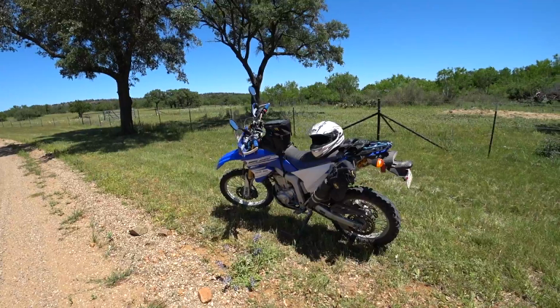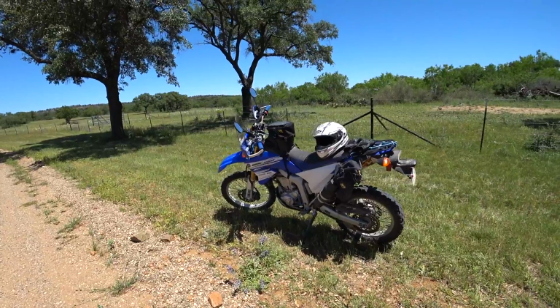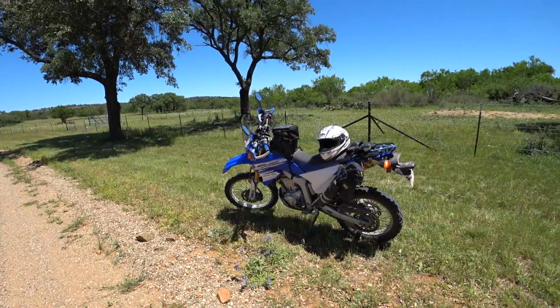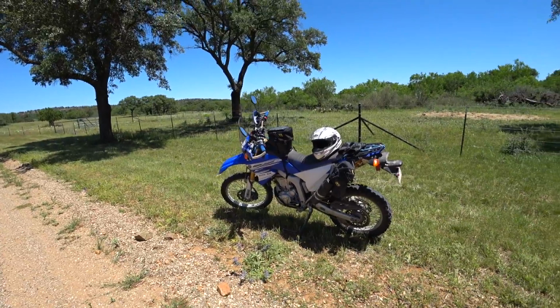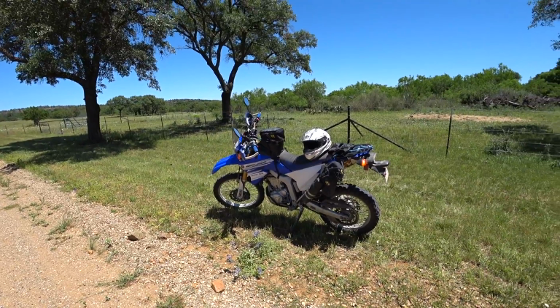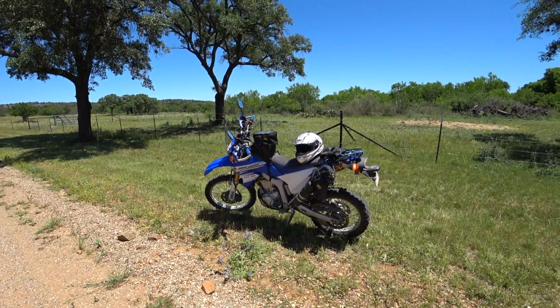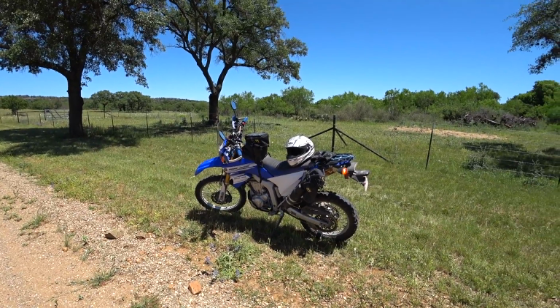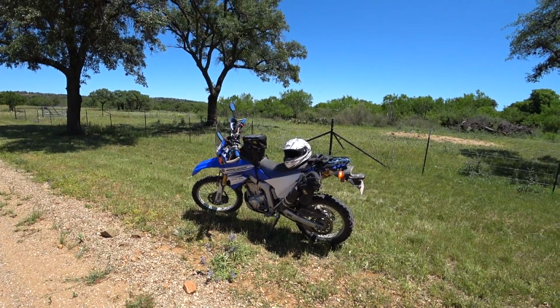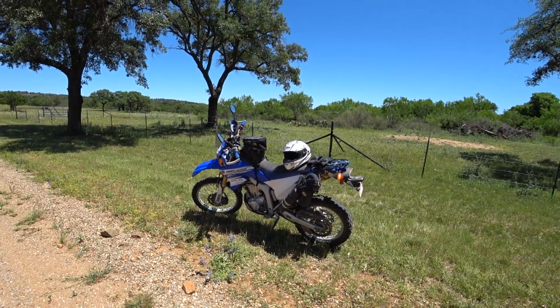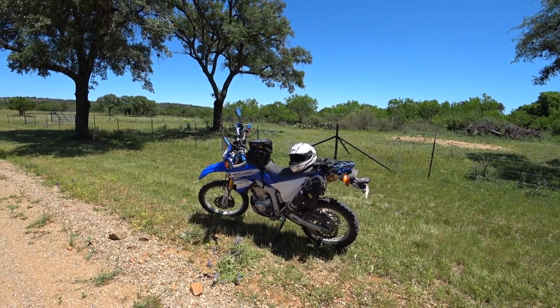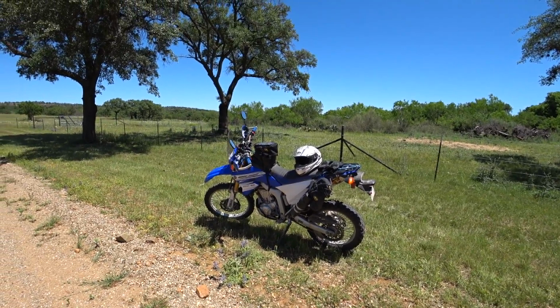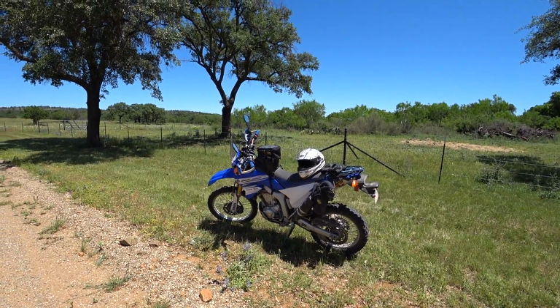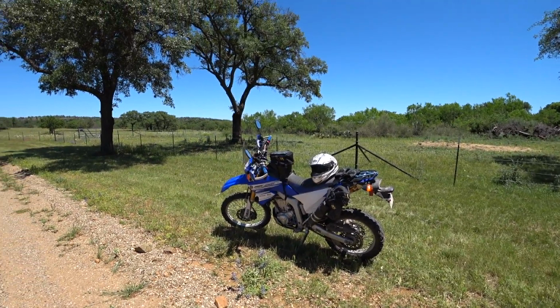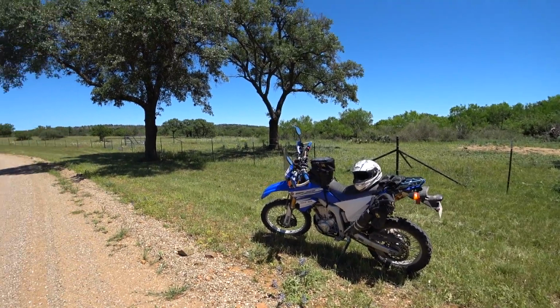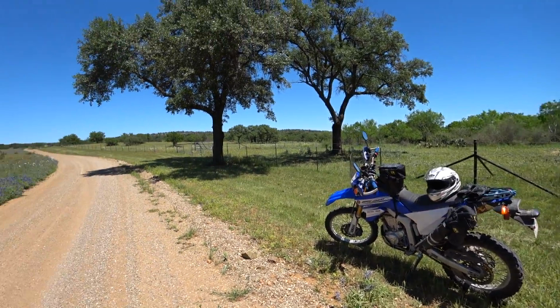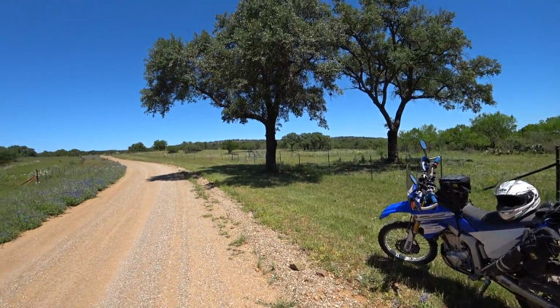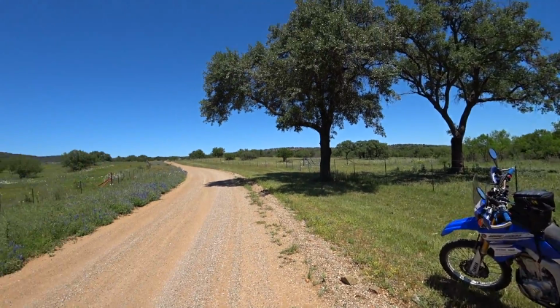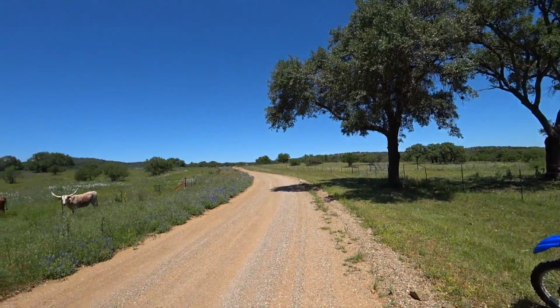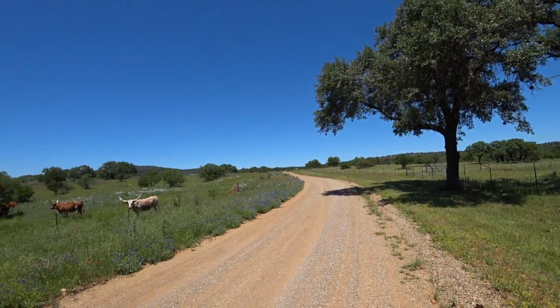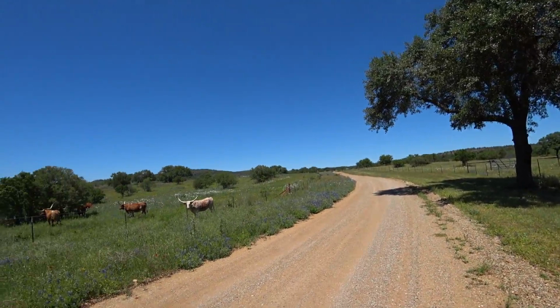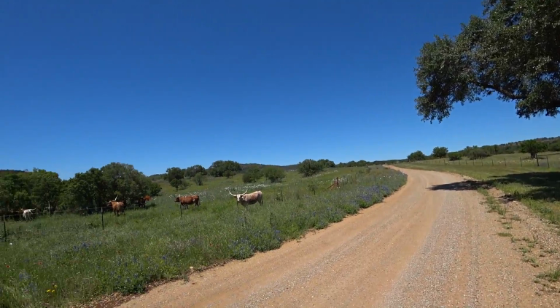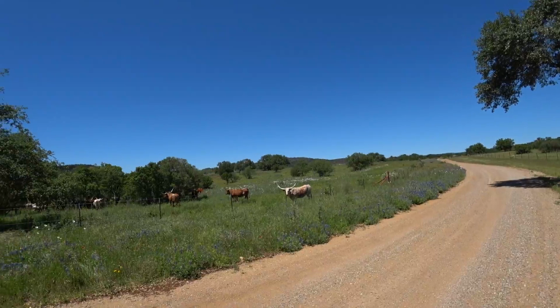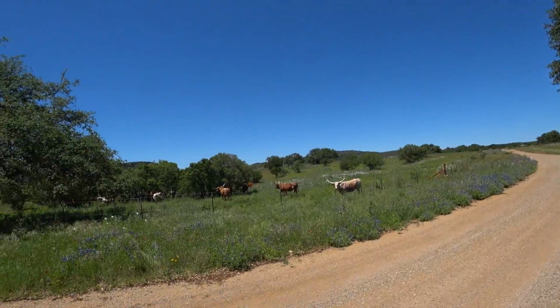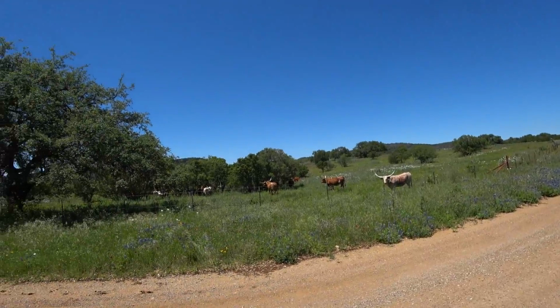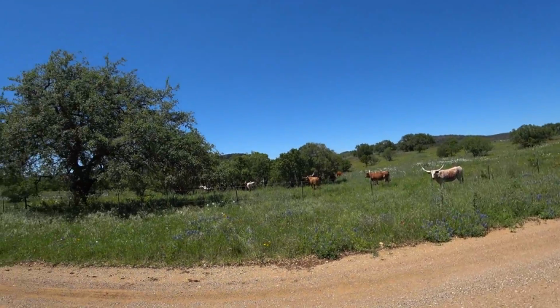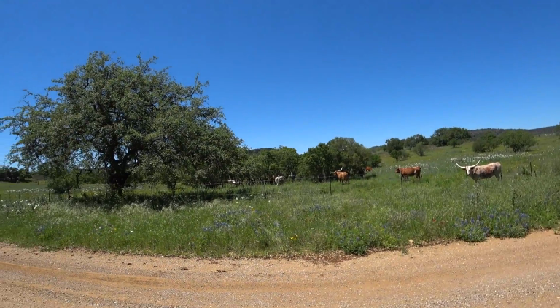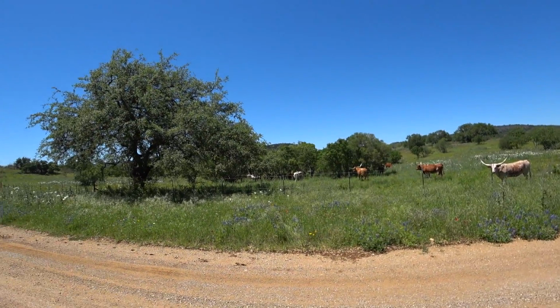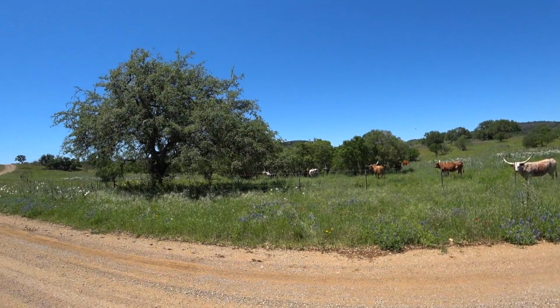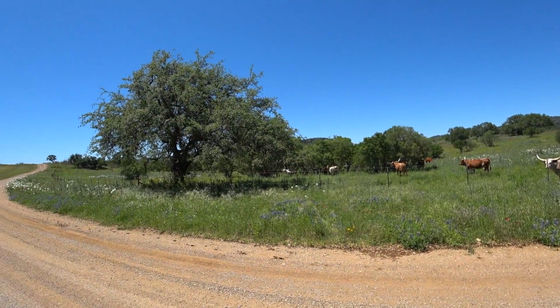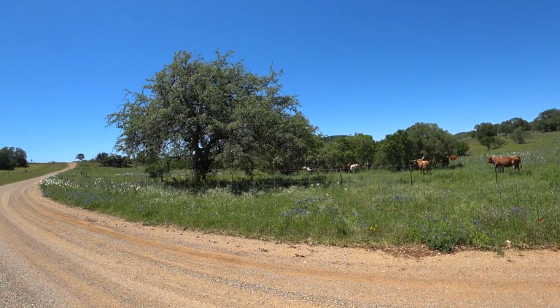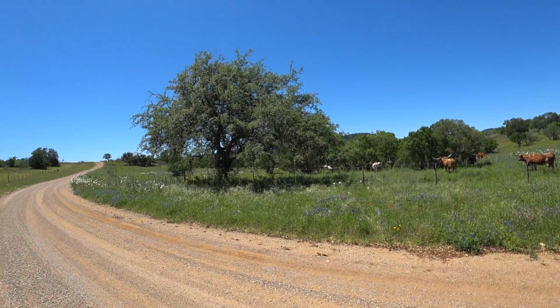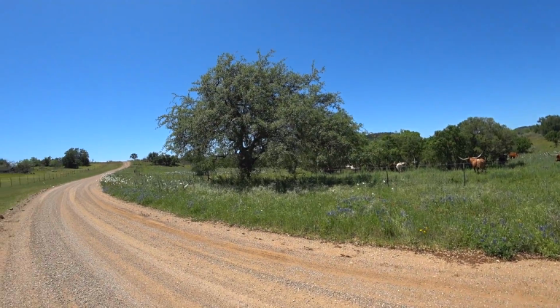And that's it. I hope you enjoyed the video and the great Texas scenery here near Llano, Texas.